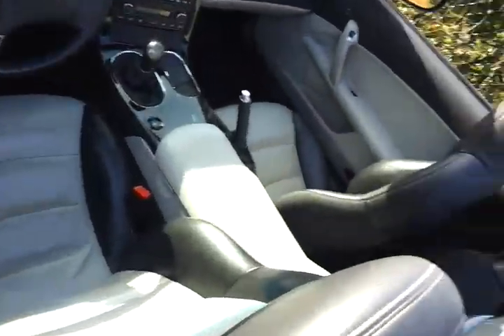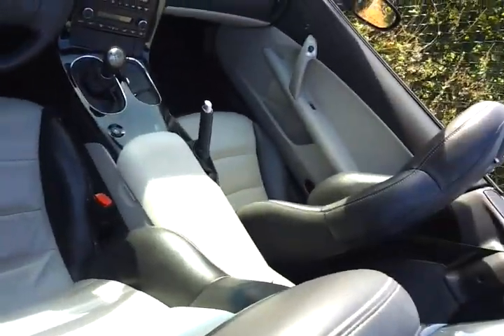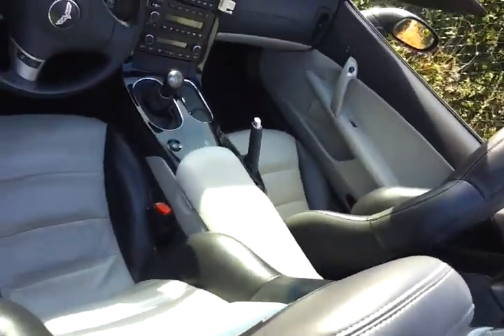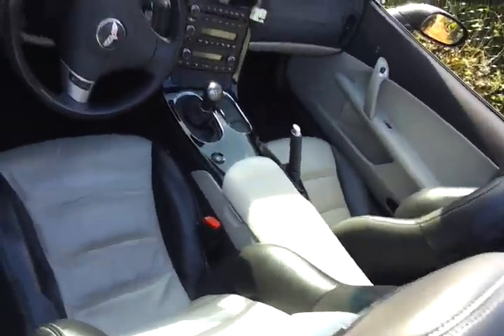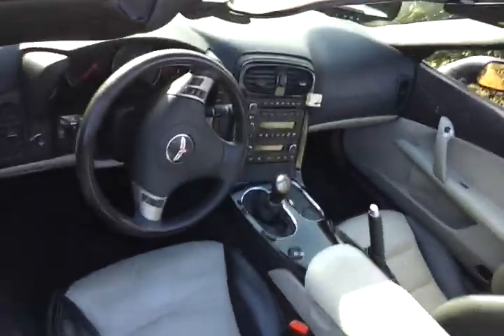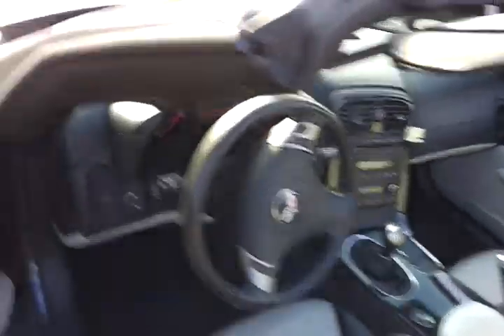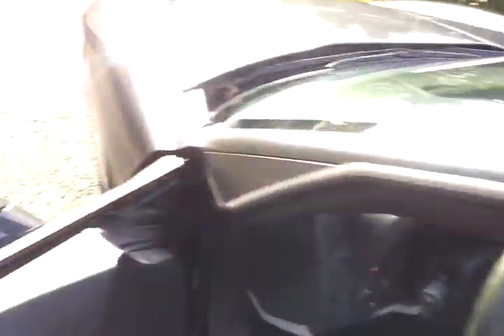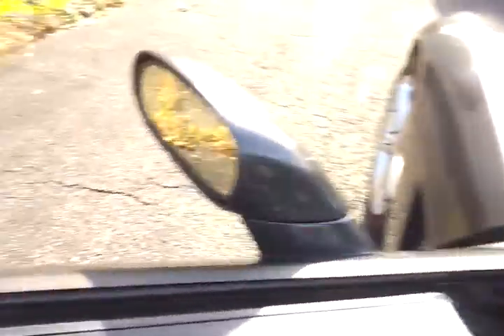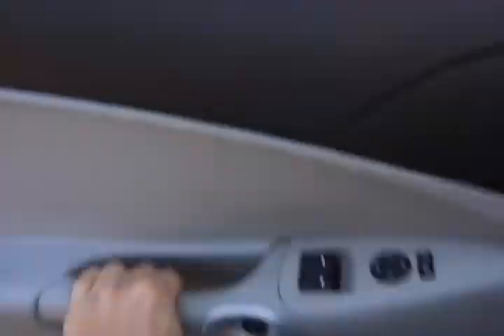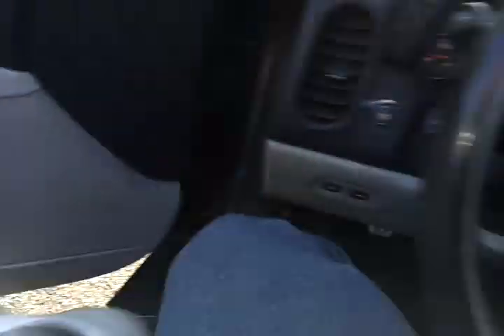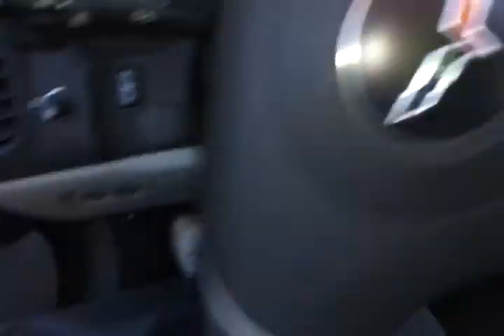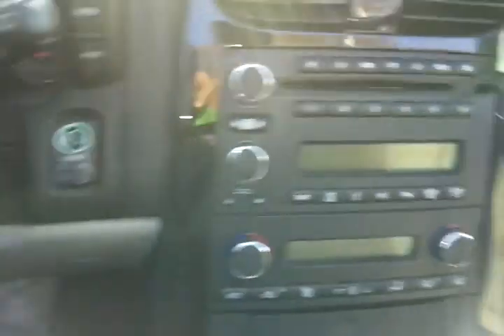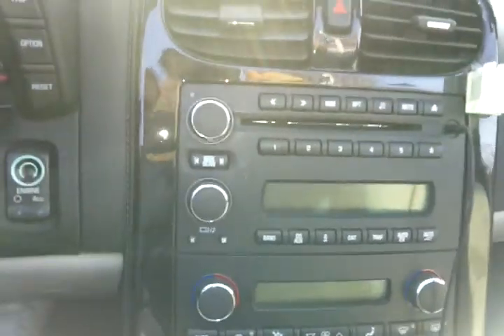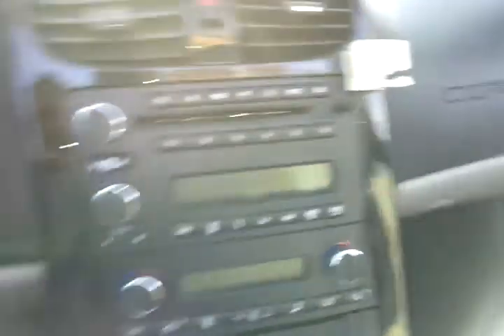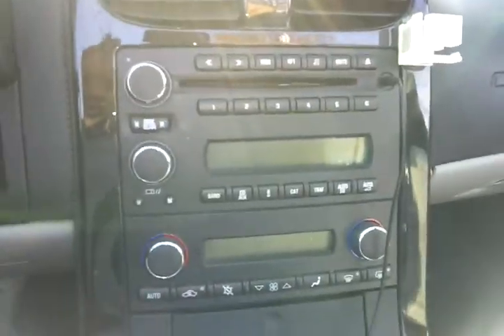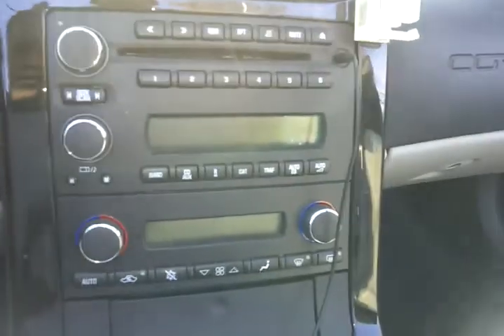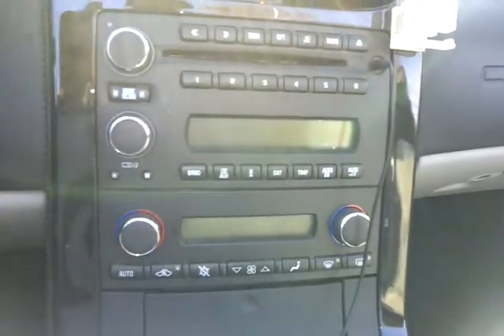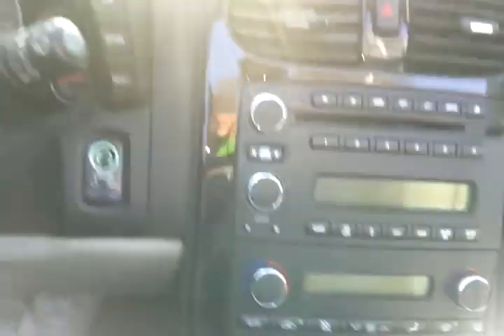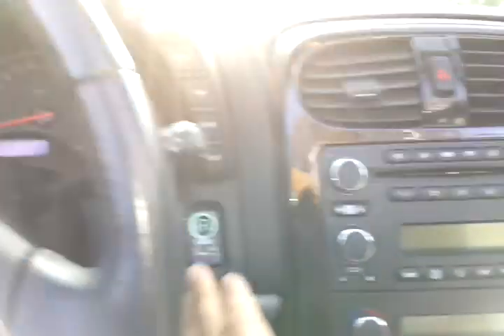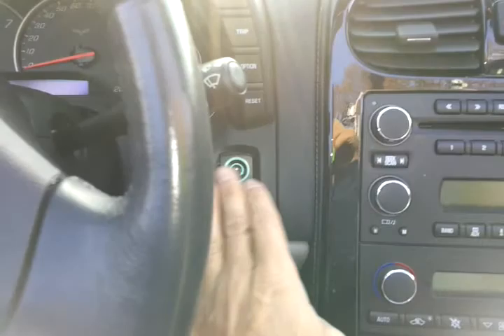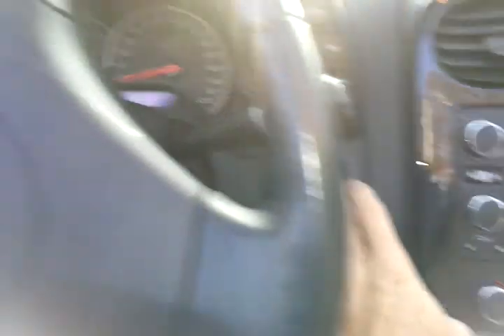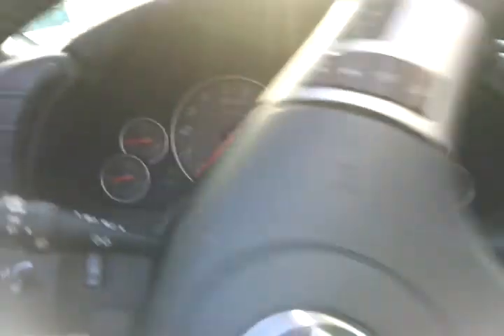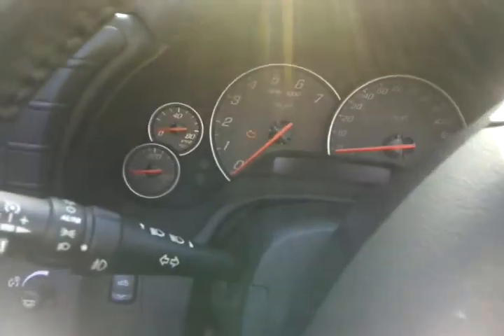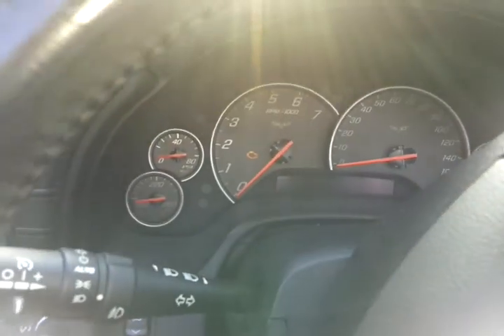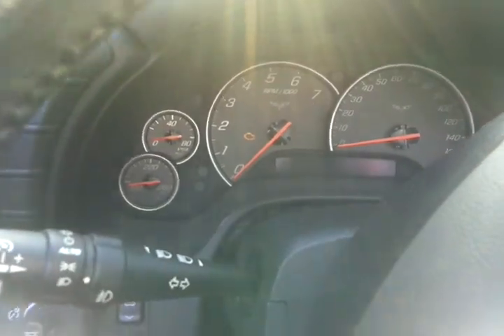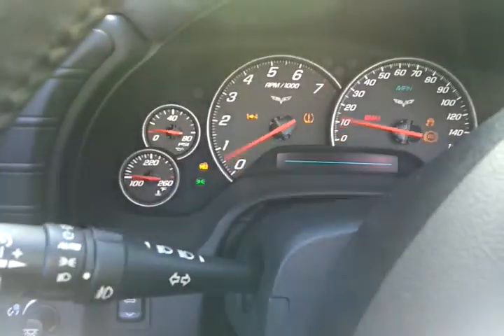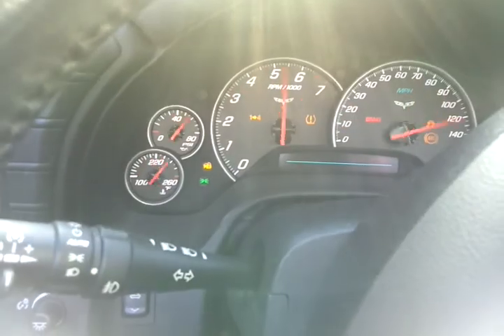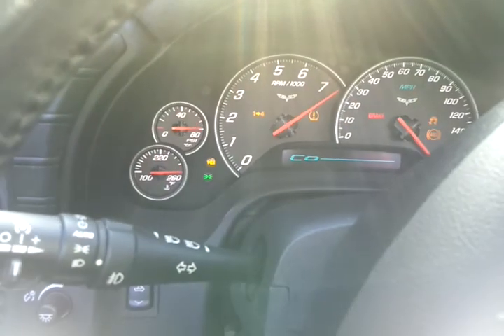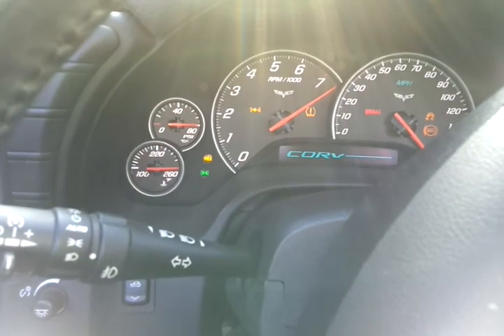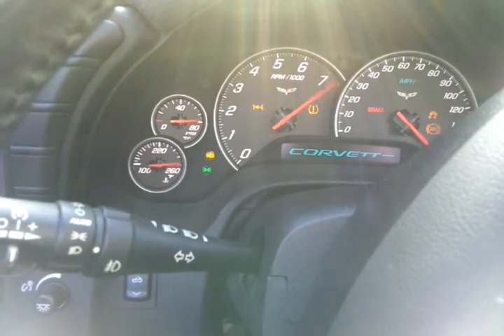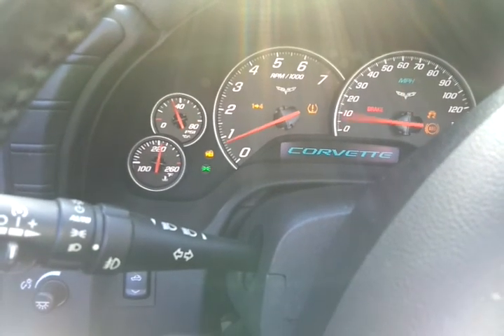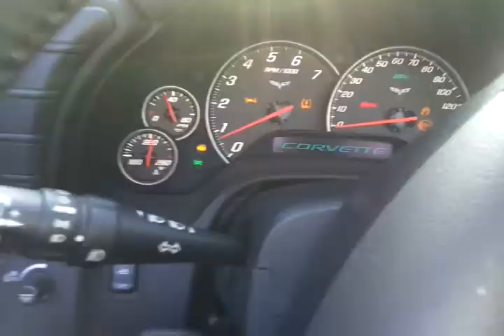It has two-tone leather, a power top, CD changer, and XM radio. Let me turn it on — the car sounds really good.